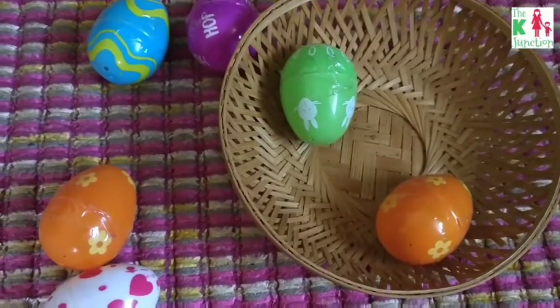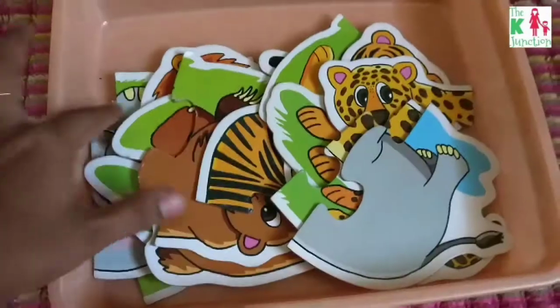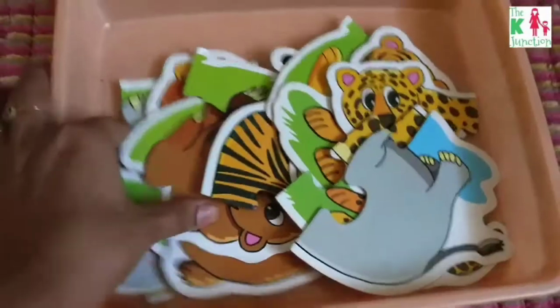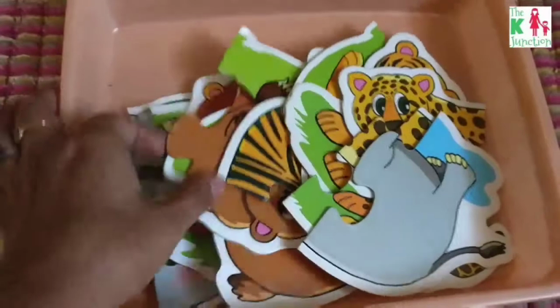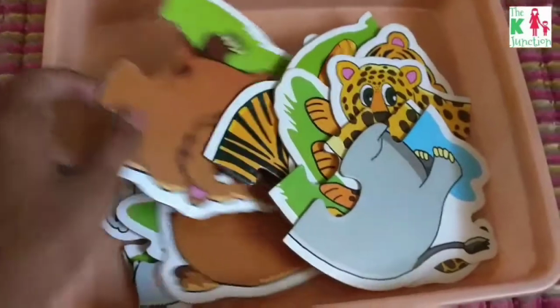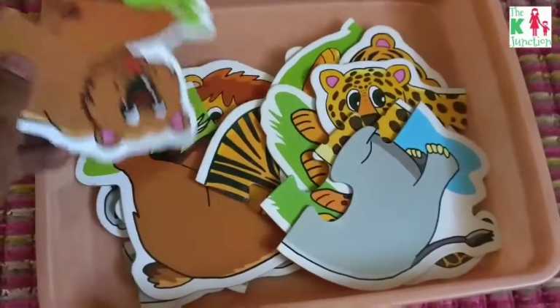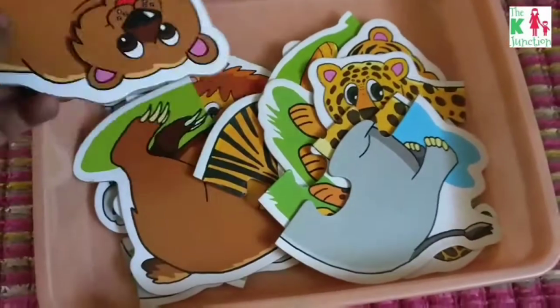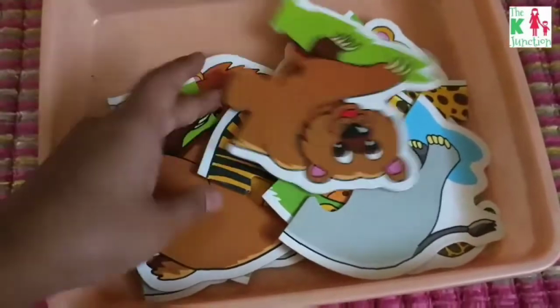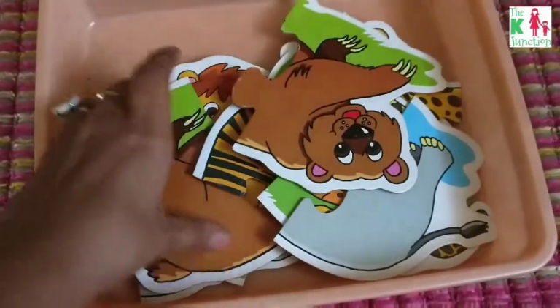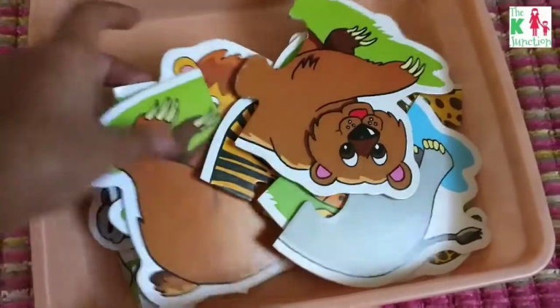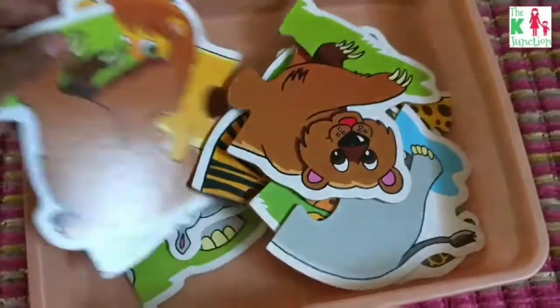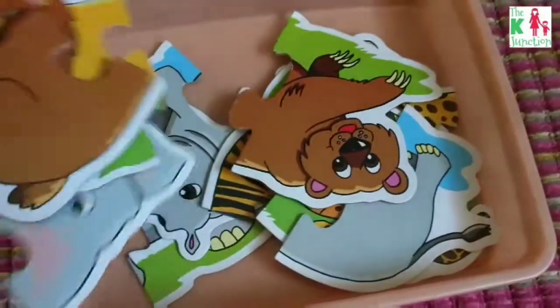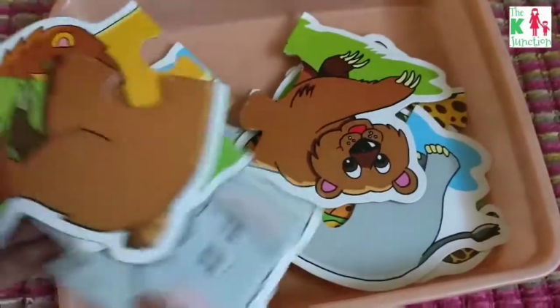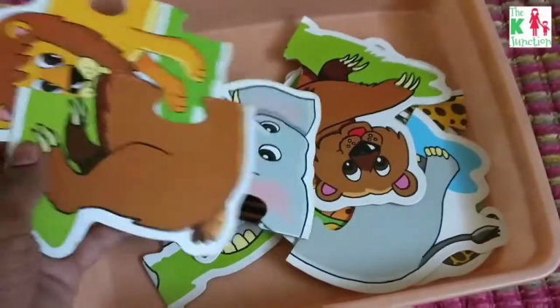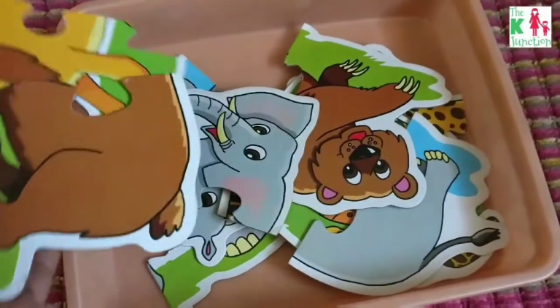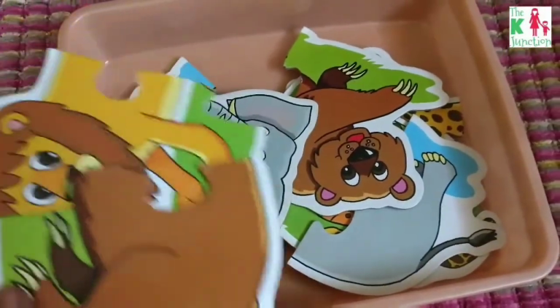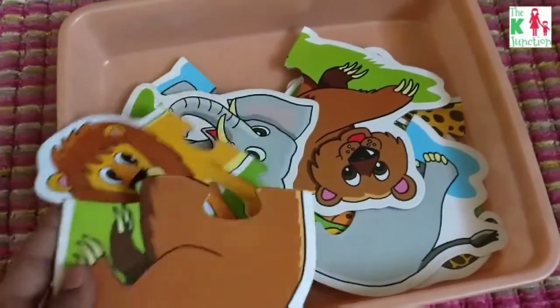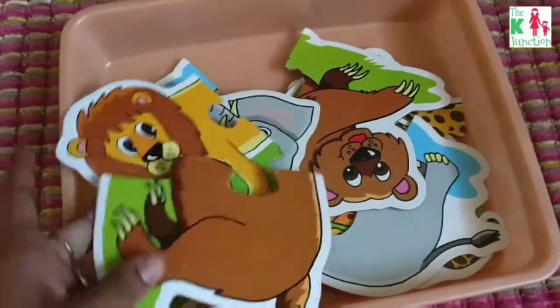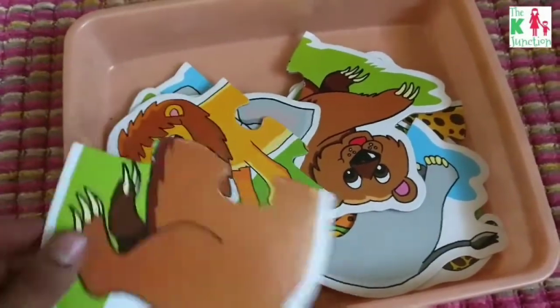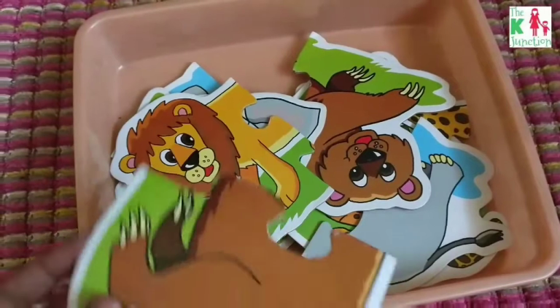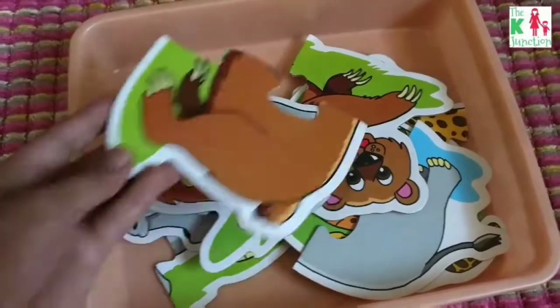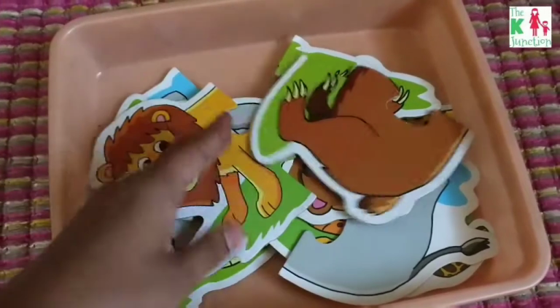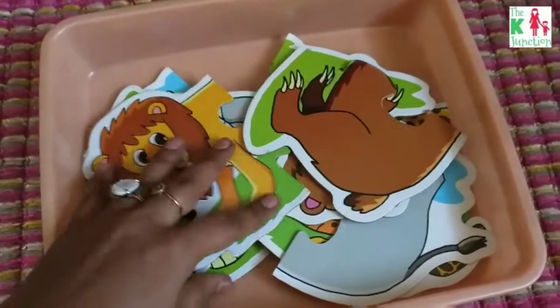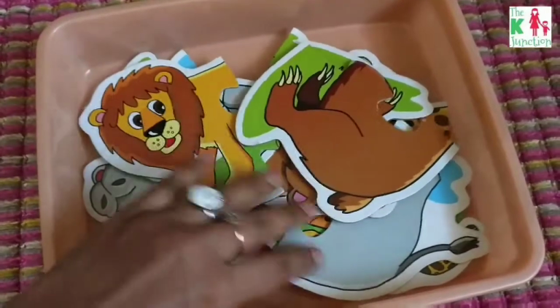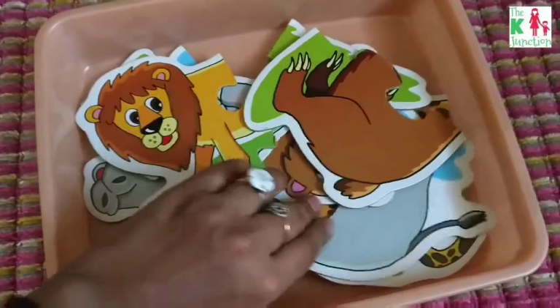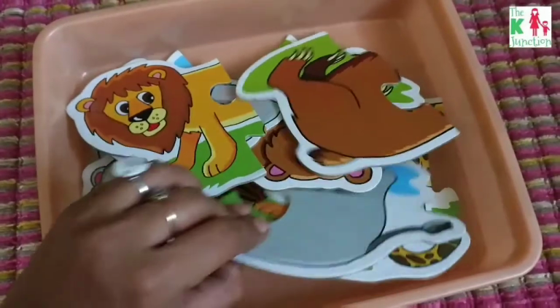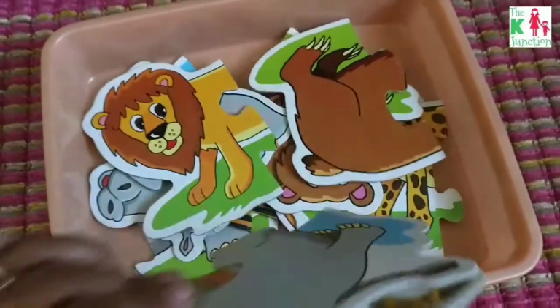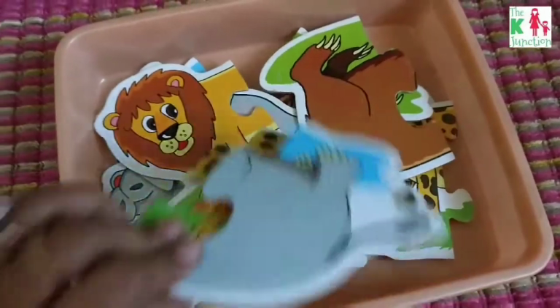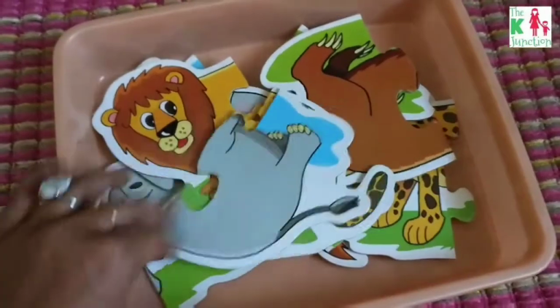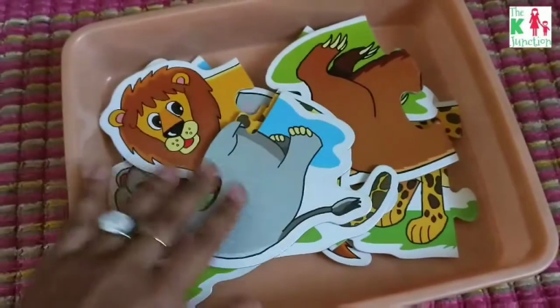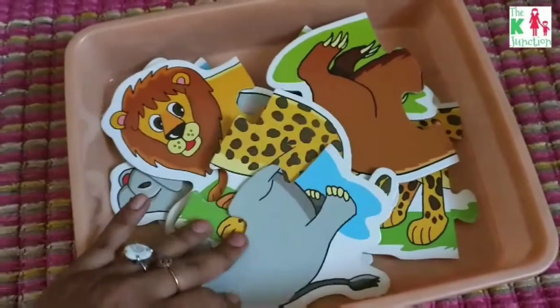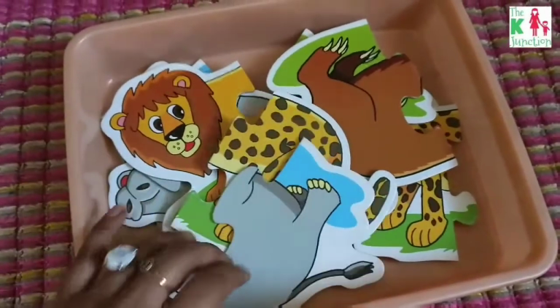It's a simple two-piece puzzle of animals. This is too simple for my son now, but he loves doing this over and over again, so I have kept this on his shelf.